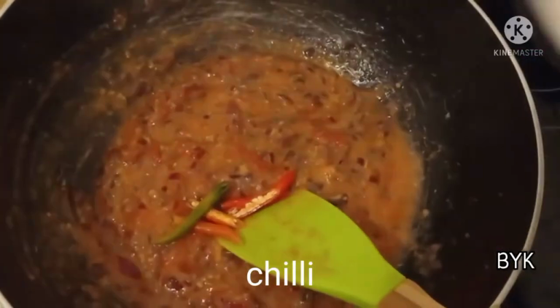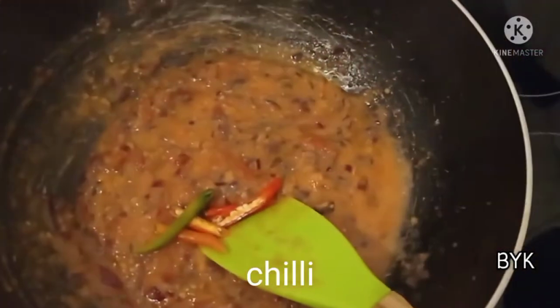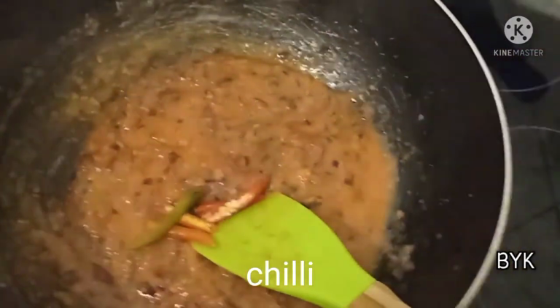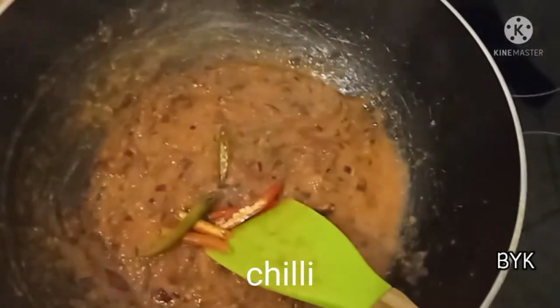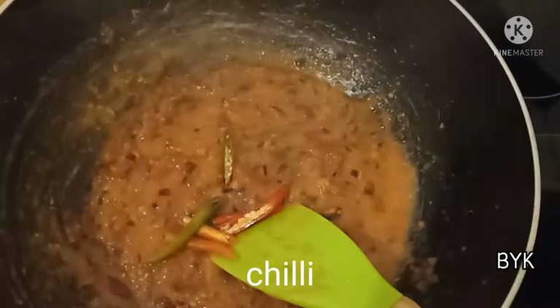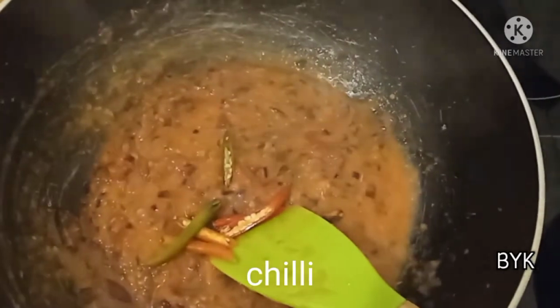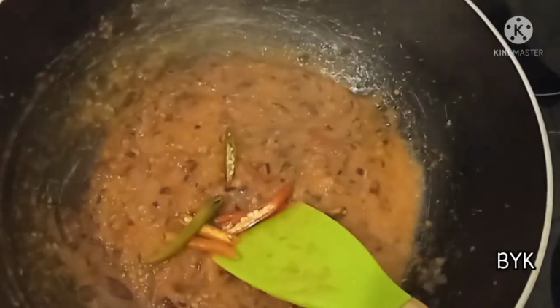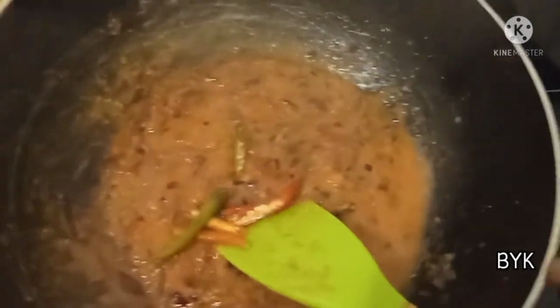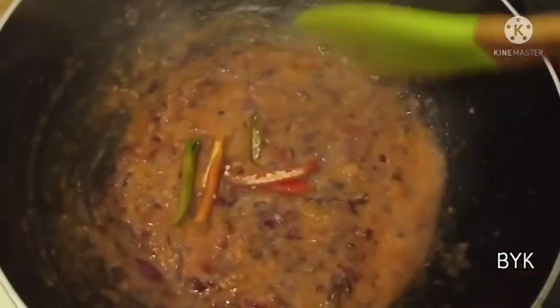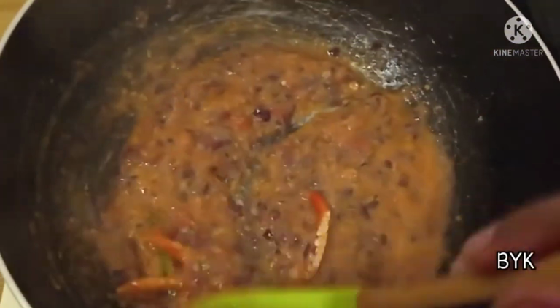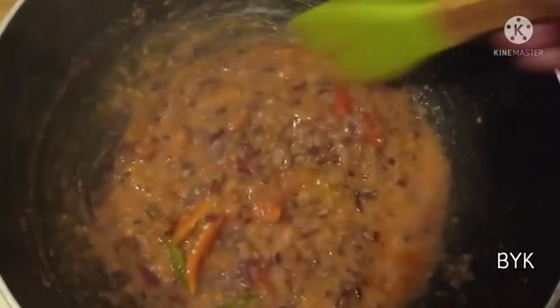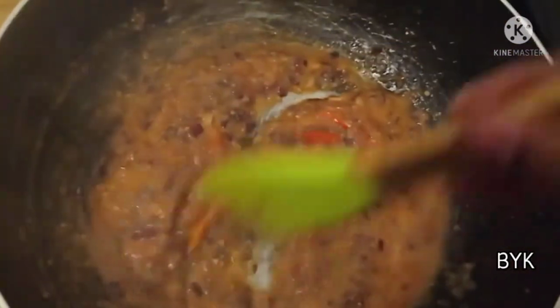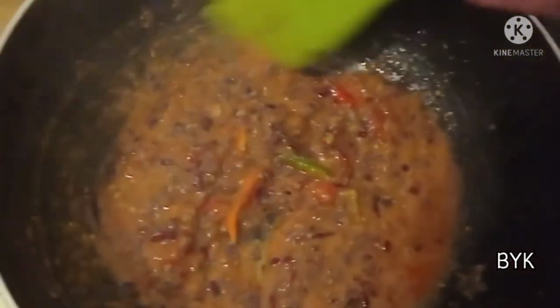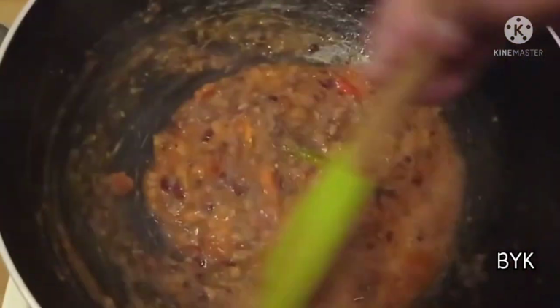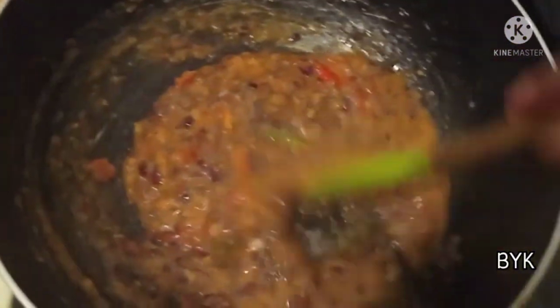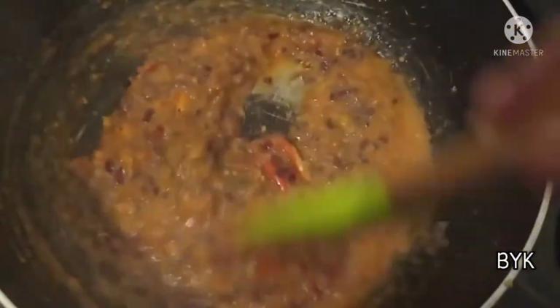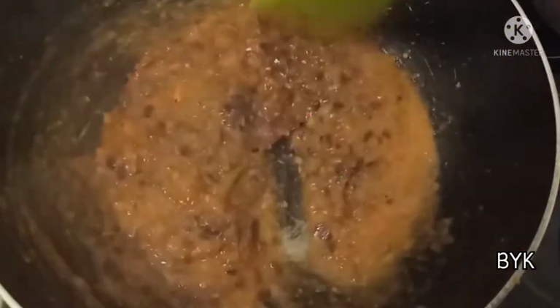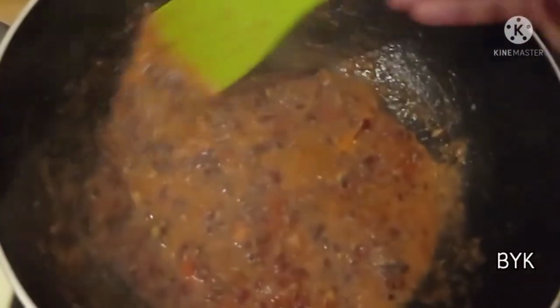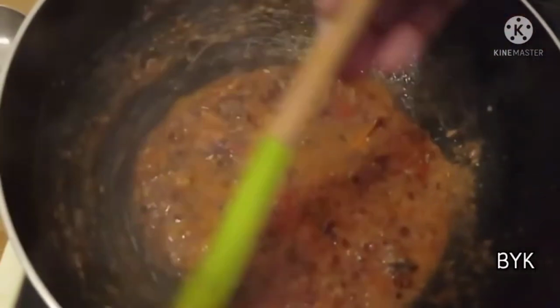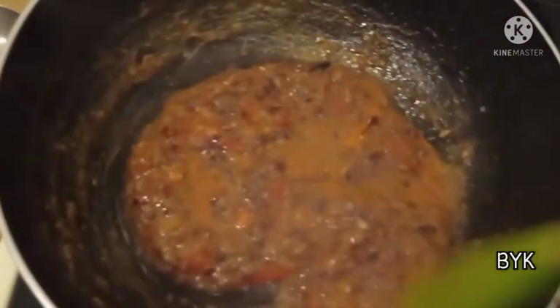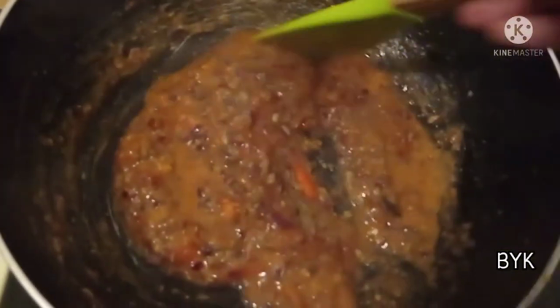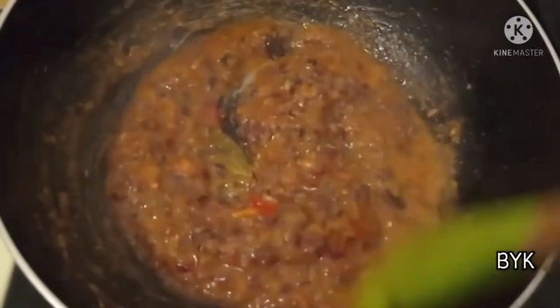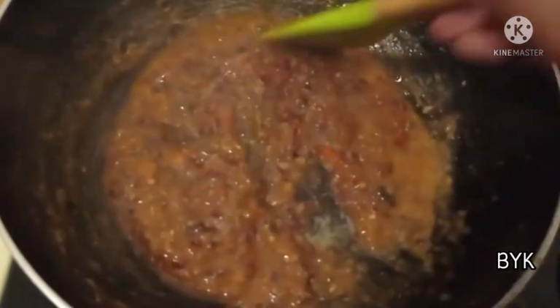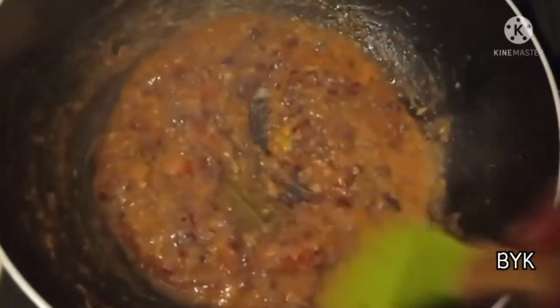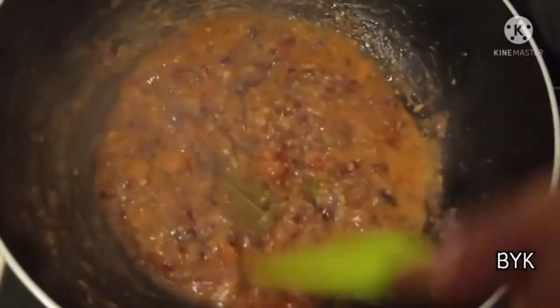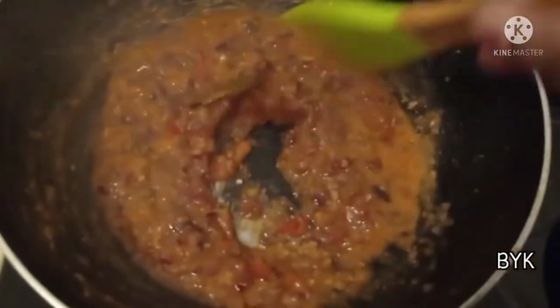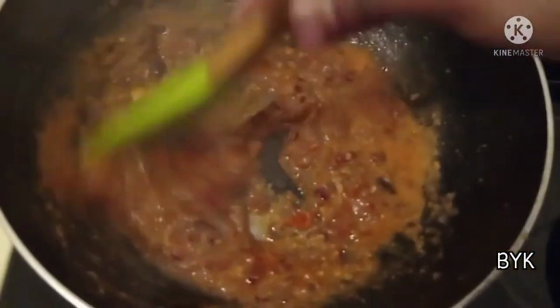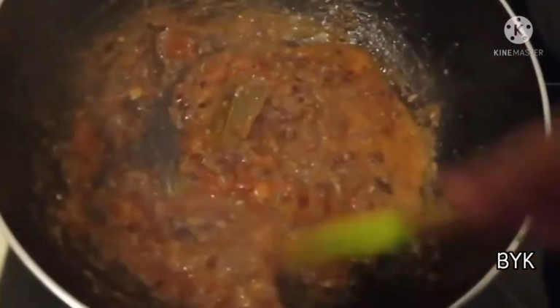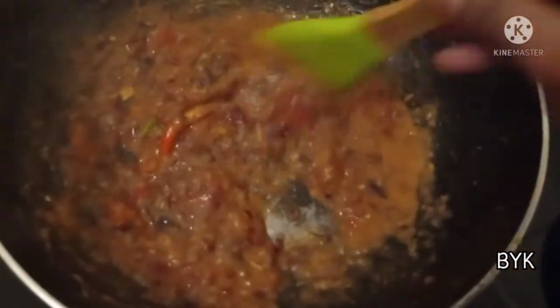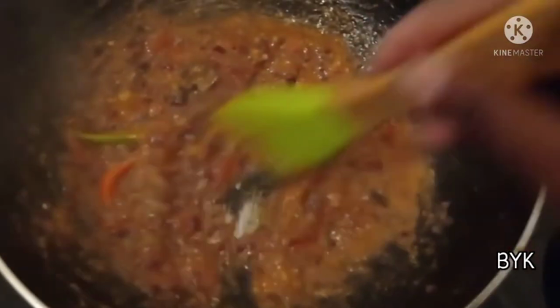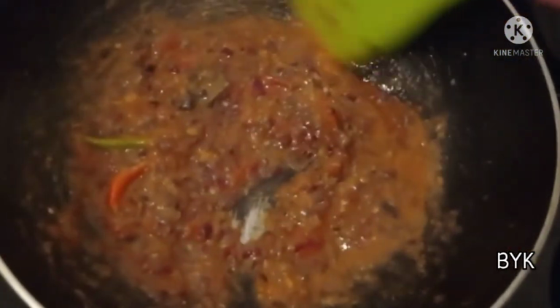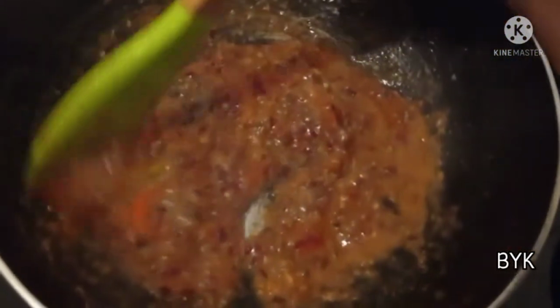Then place it in the pan. Then we take it 5-6 degrees from the pan.